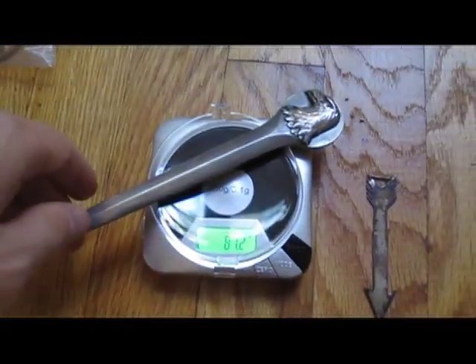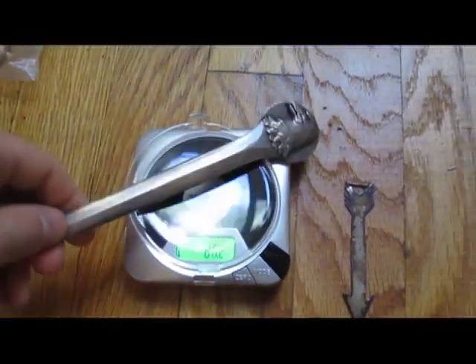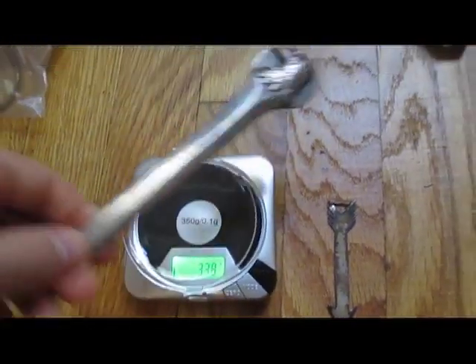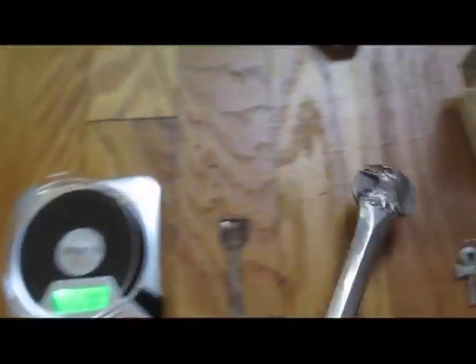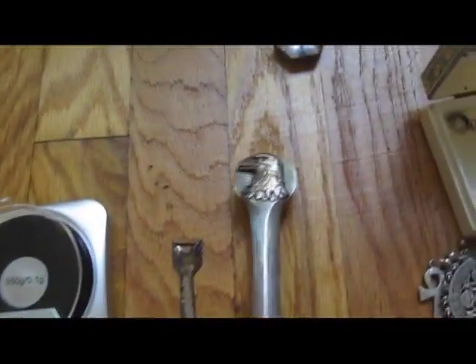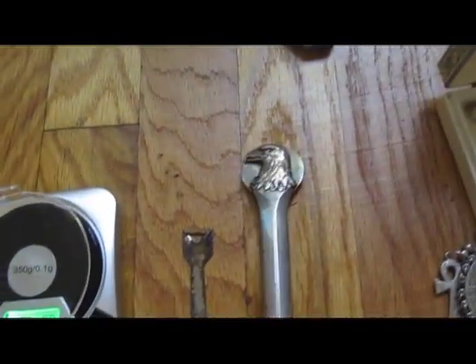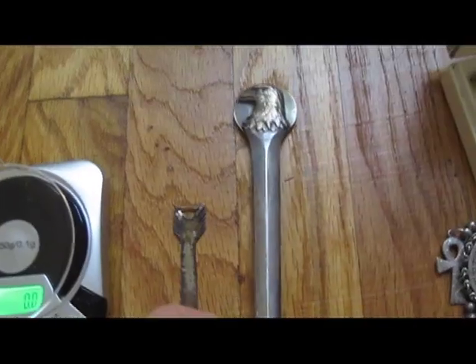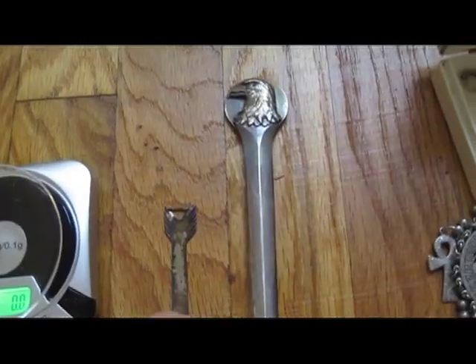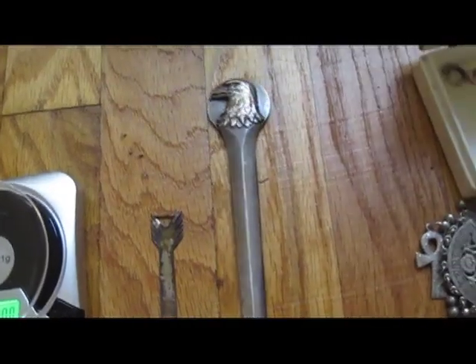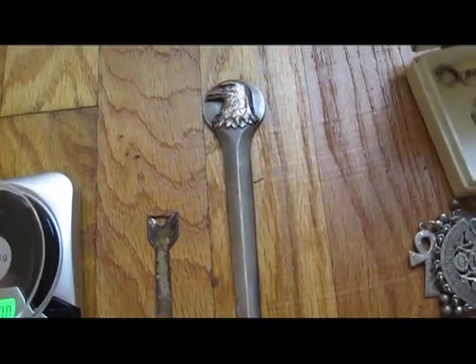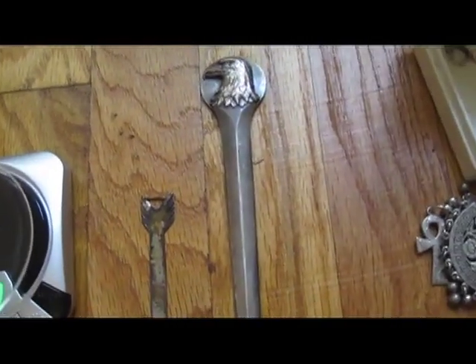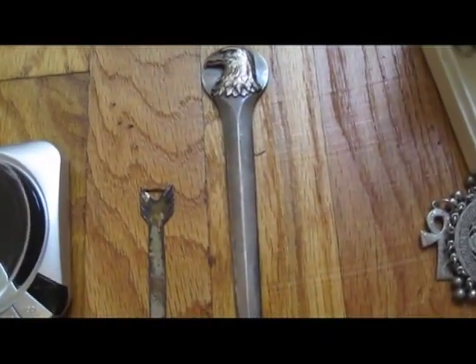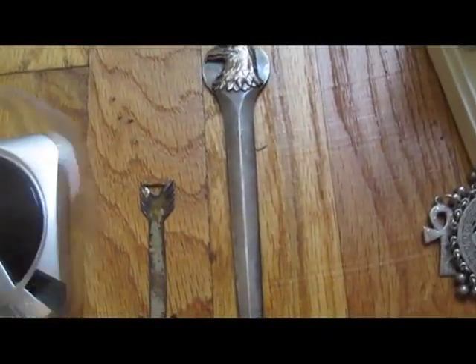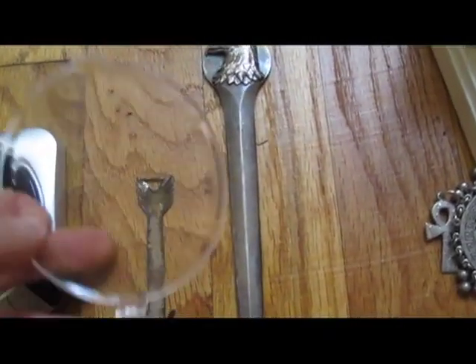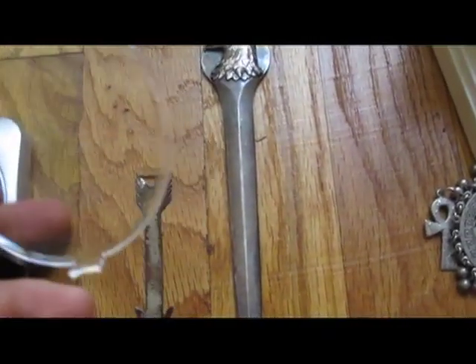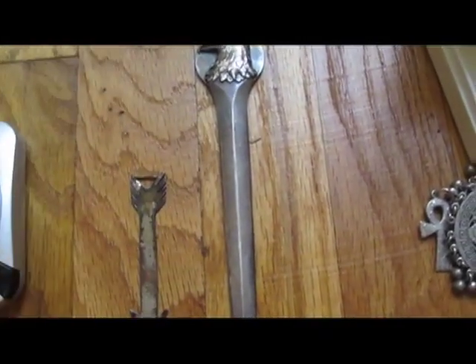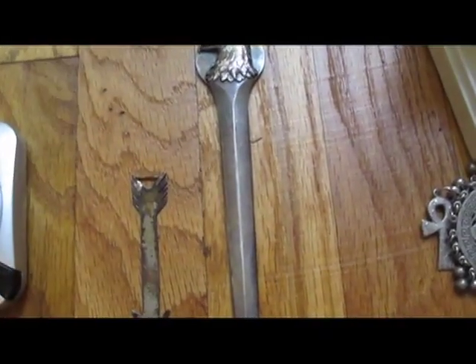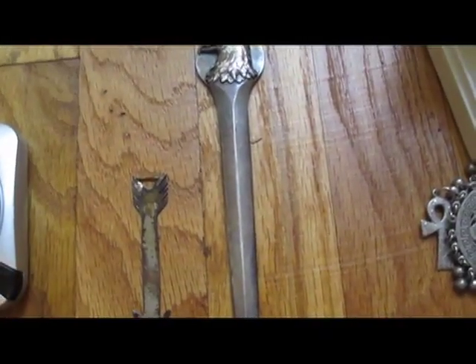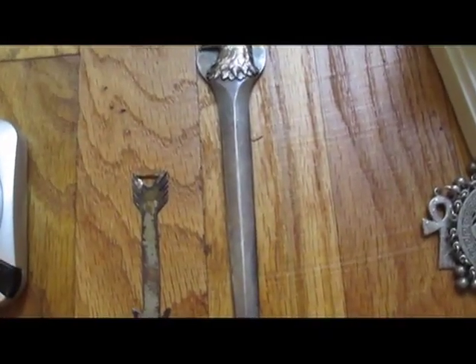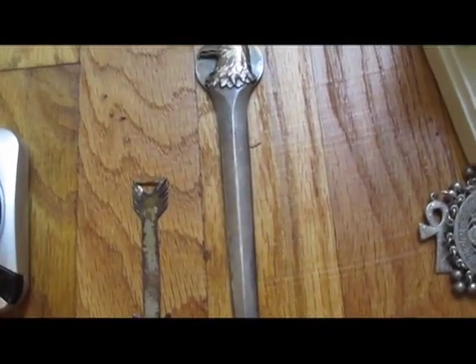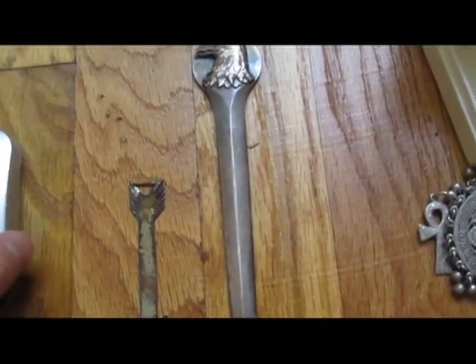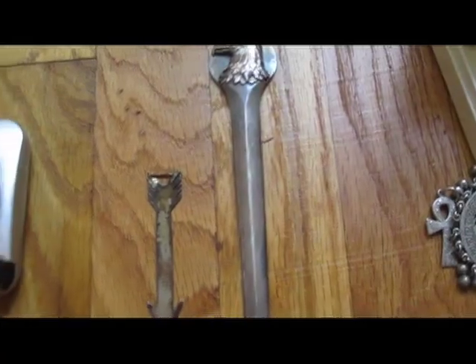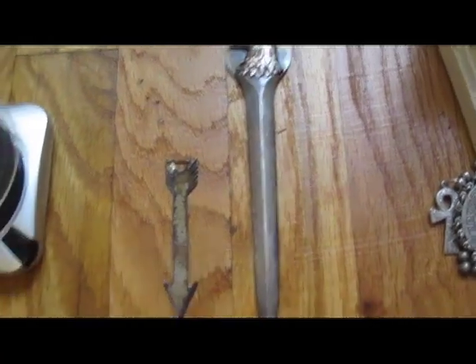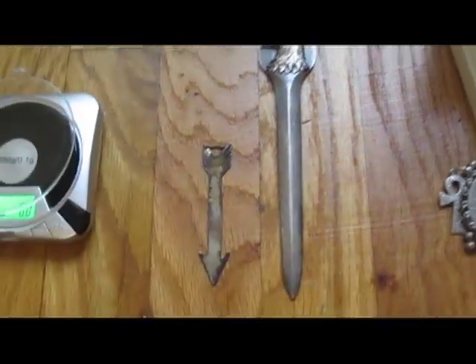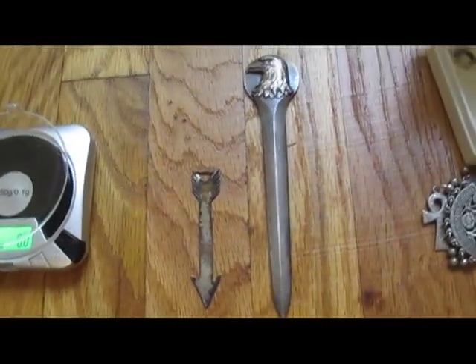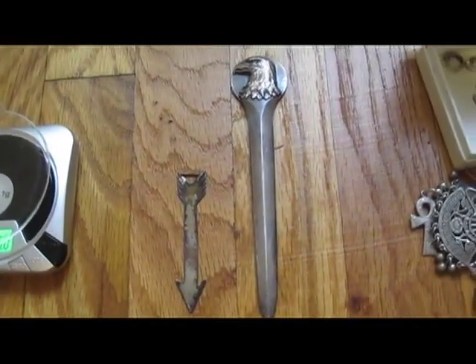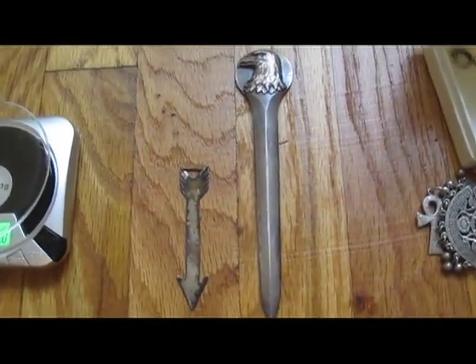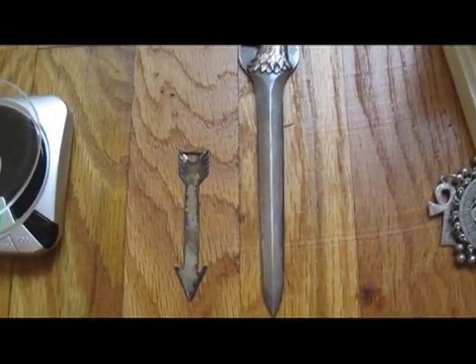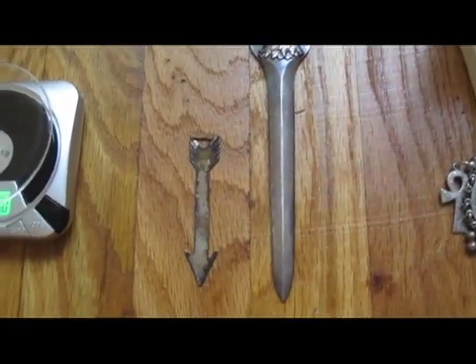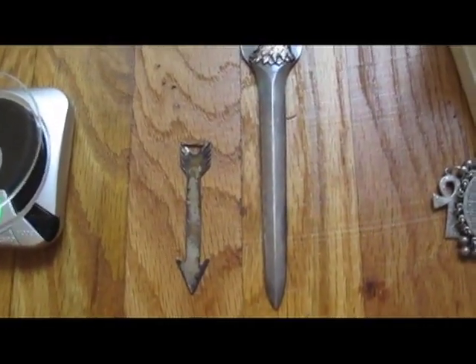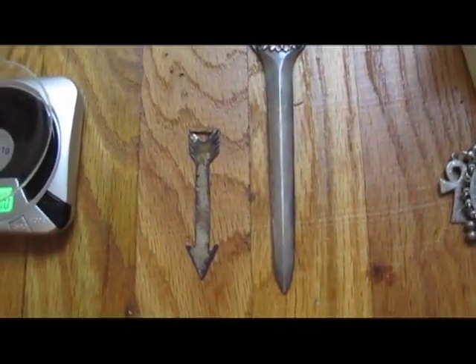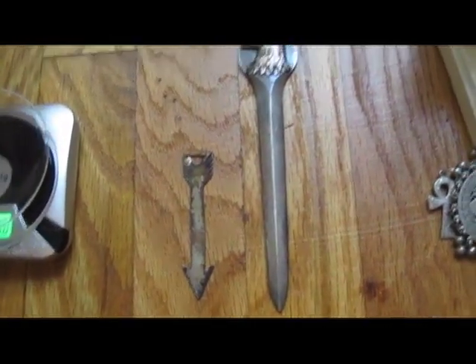I saw these selling on eBay for far more than their melt value — the last one sold for $188 and the one before that for $220. There's a website selling it for $325, actually.